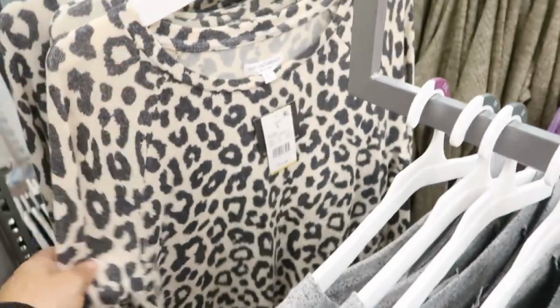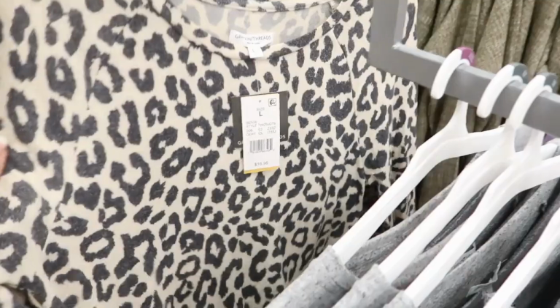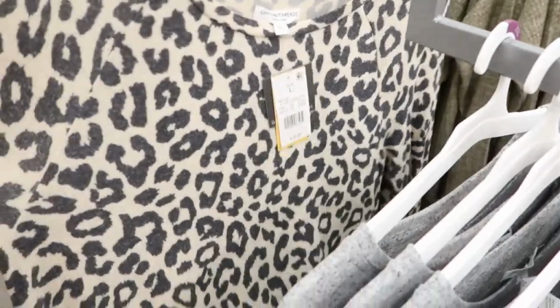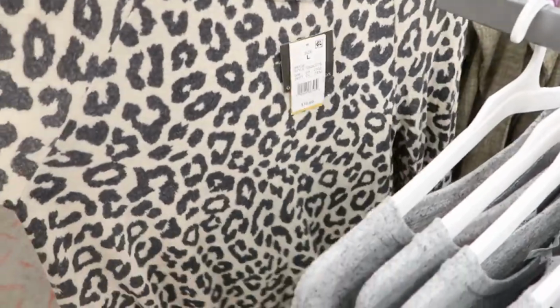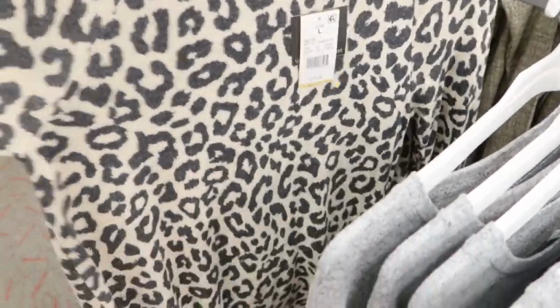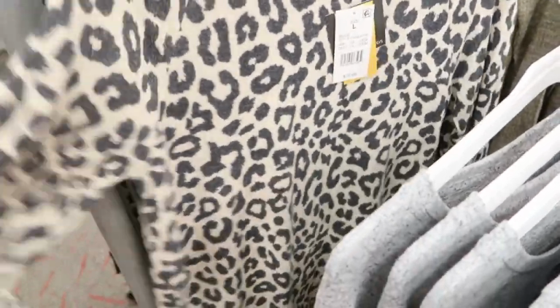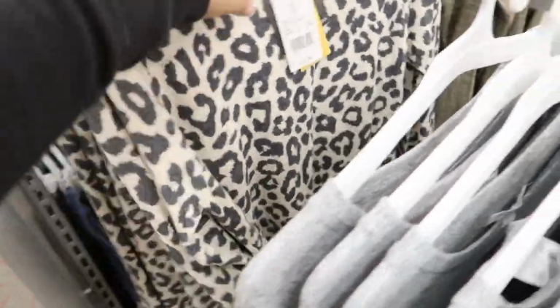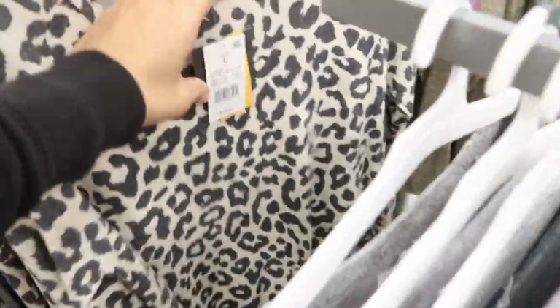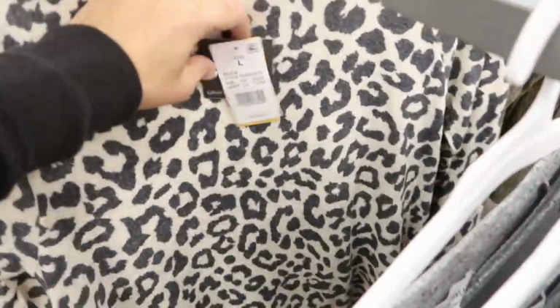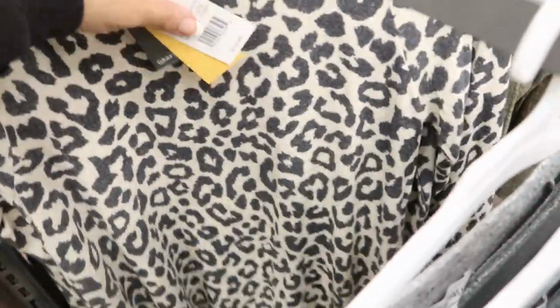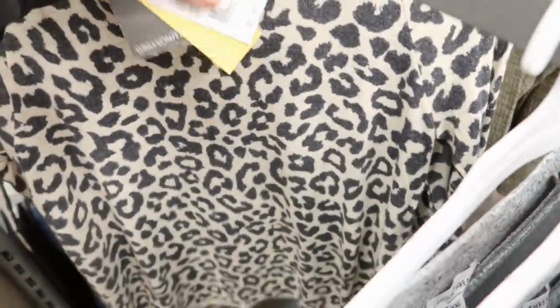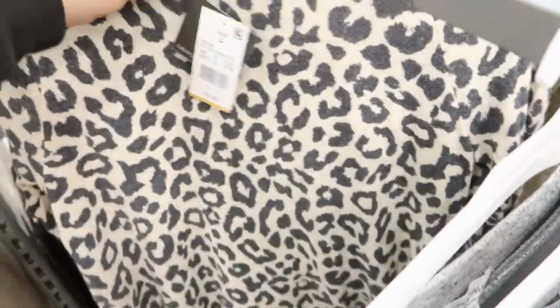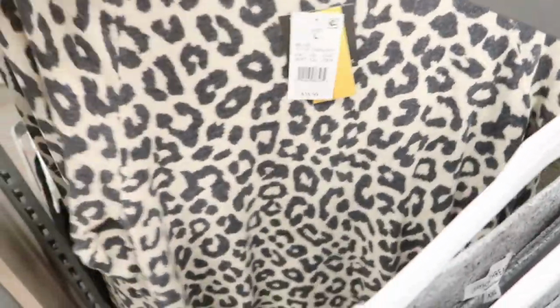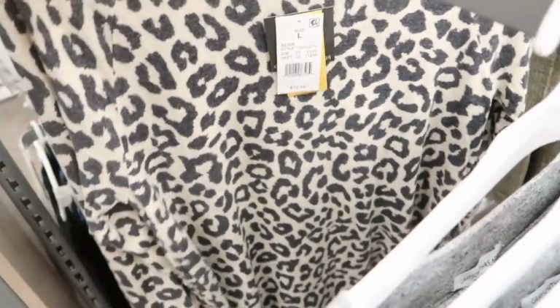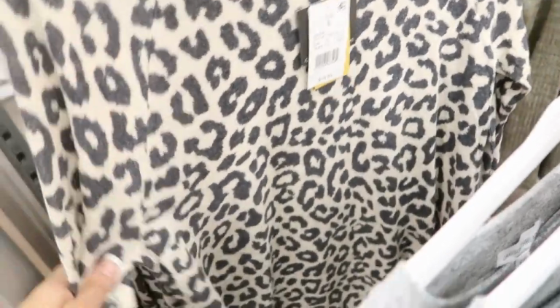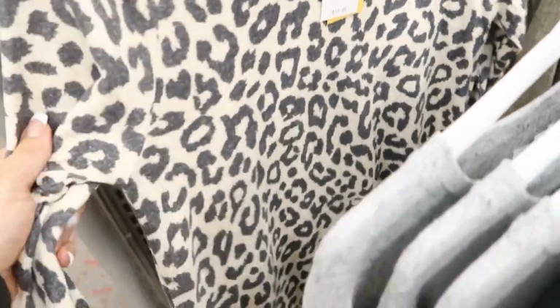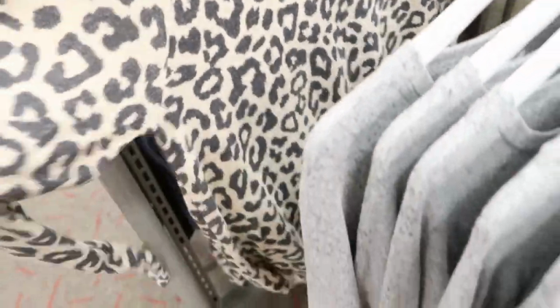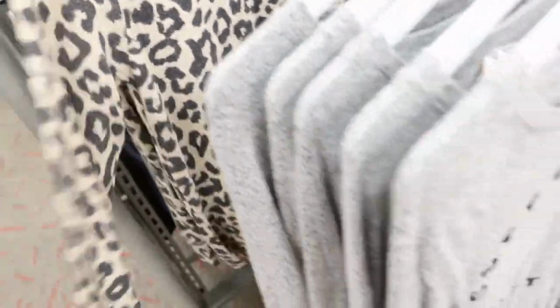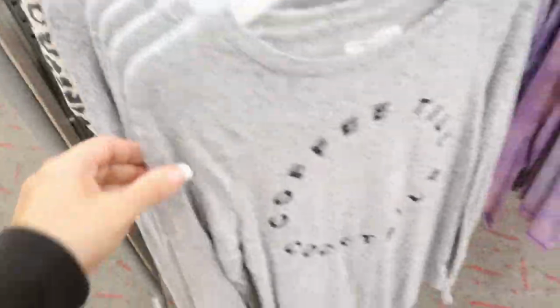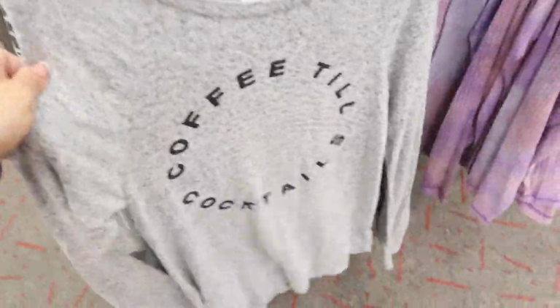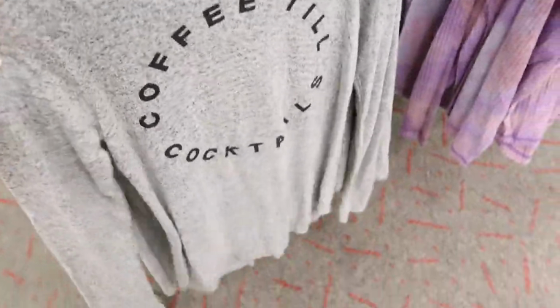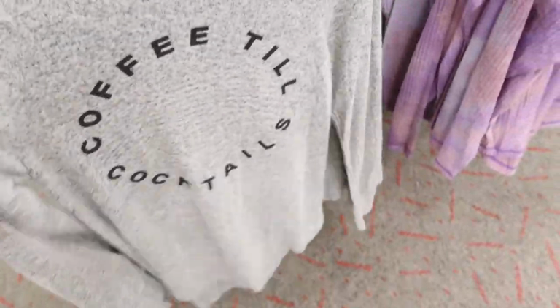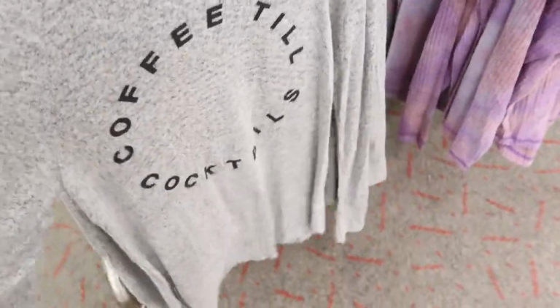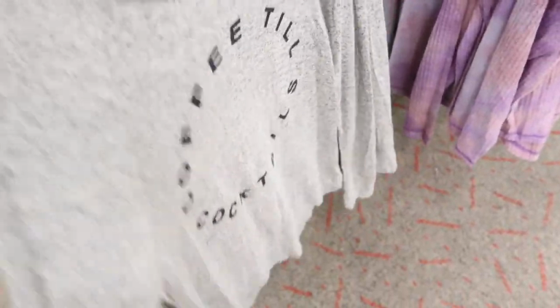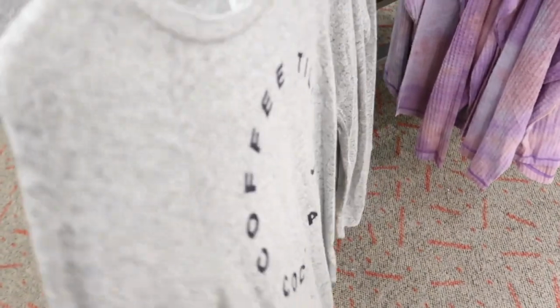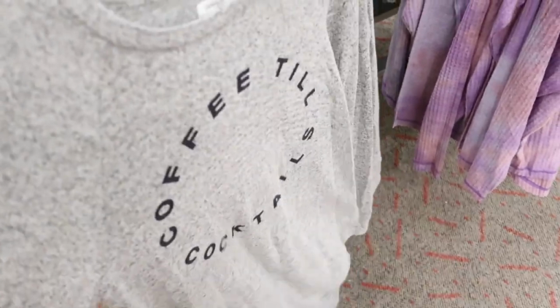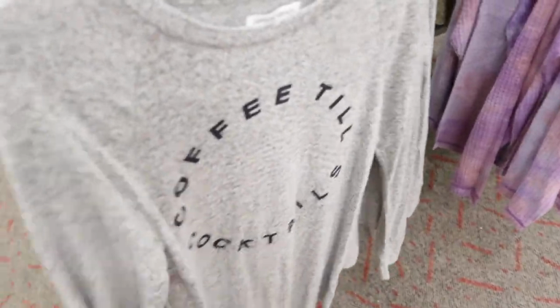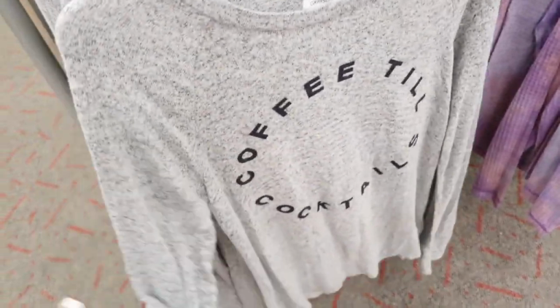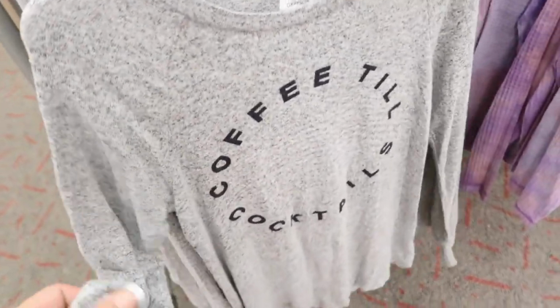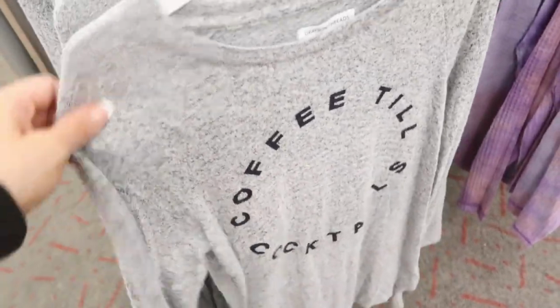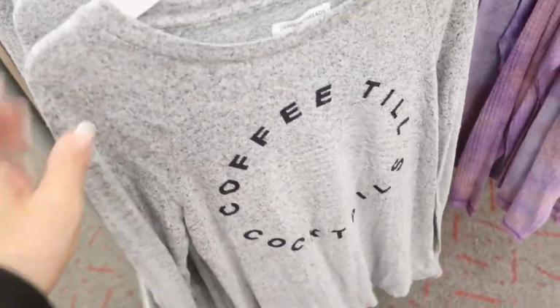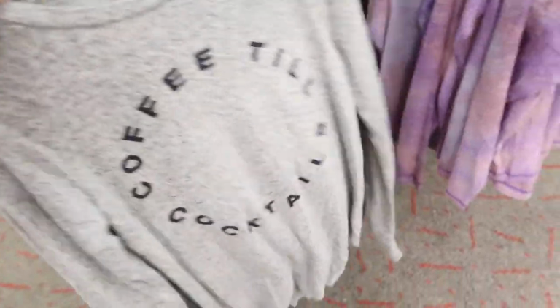These cozy grease and thread pieces — they're not like sweatshirts, they're more of like a sweater fleece material. They're $16.99. I love this leopard one. And then they have 'coffee till cocktails.' So they're just like a nice lightweight cozy material.